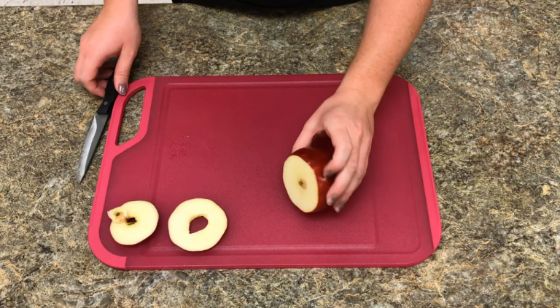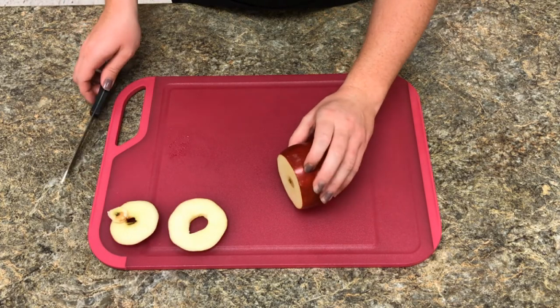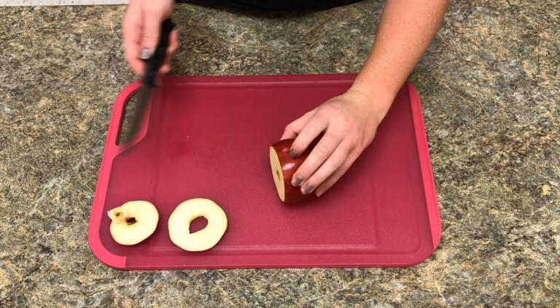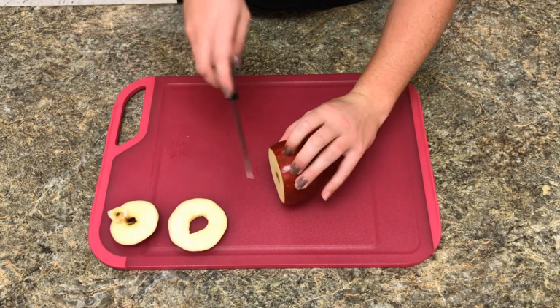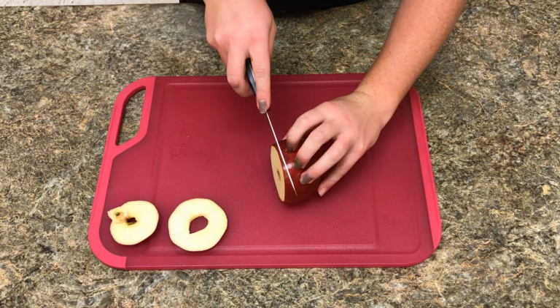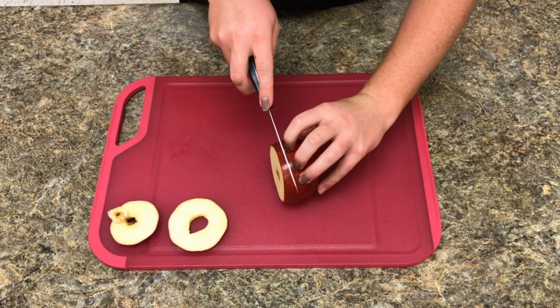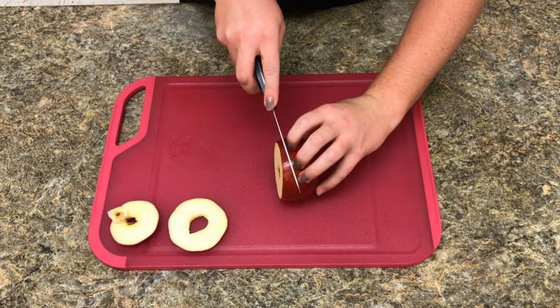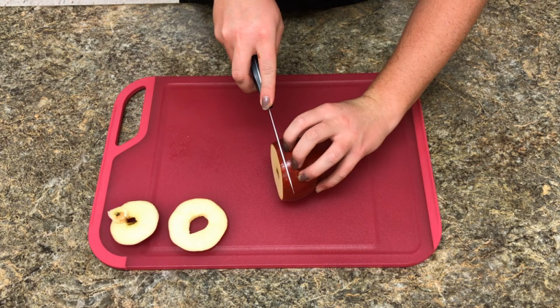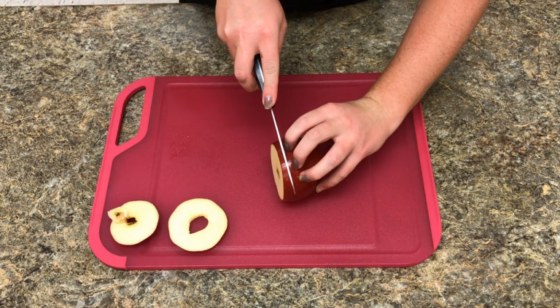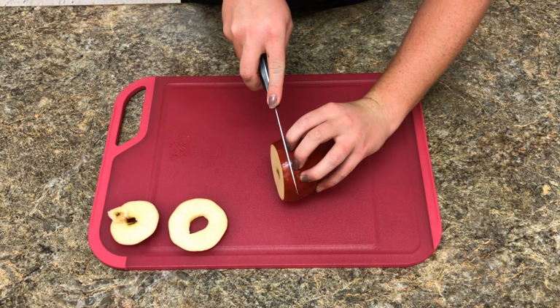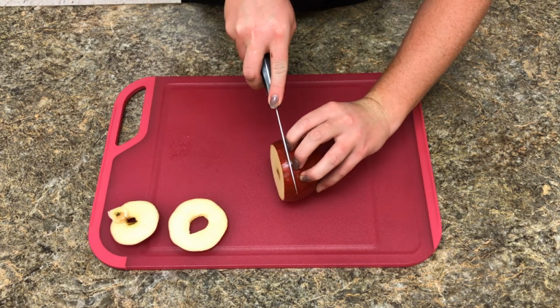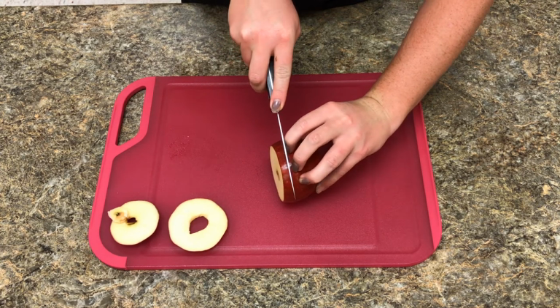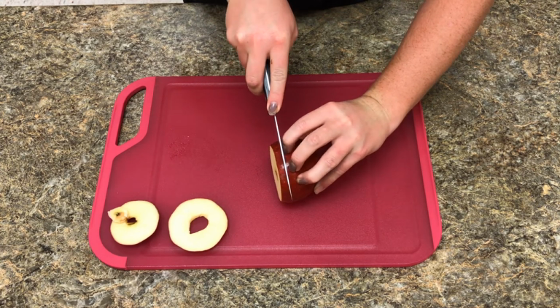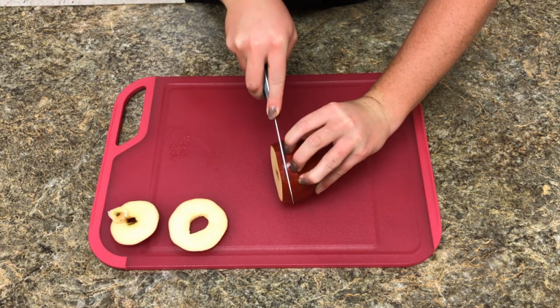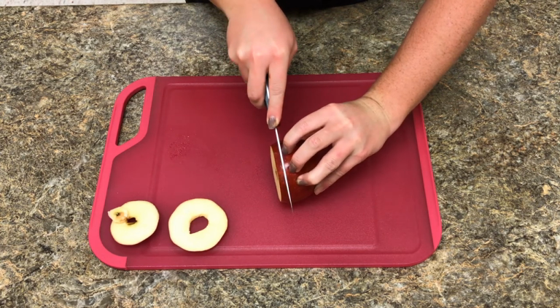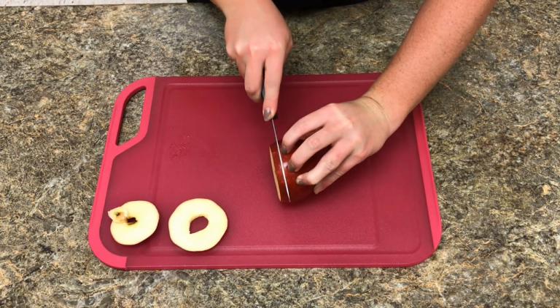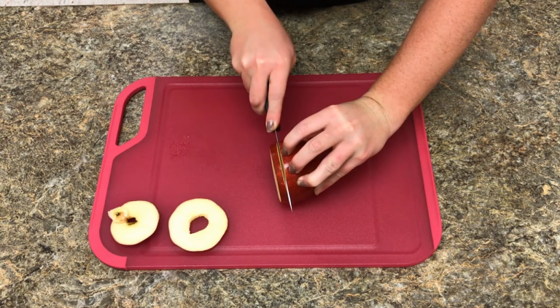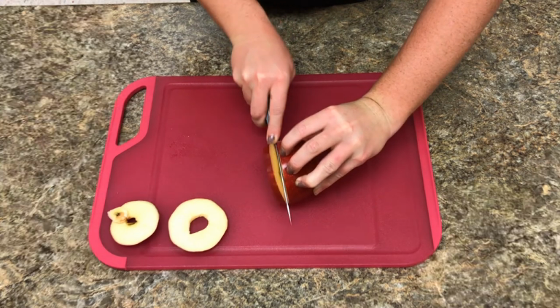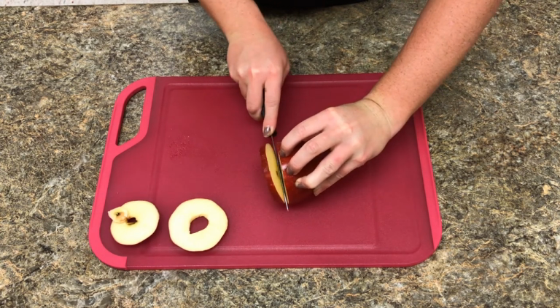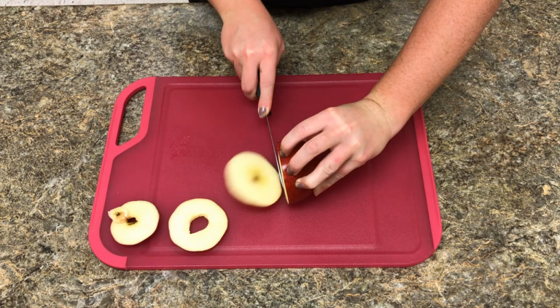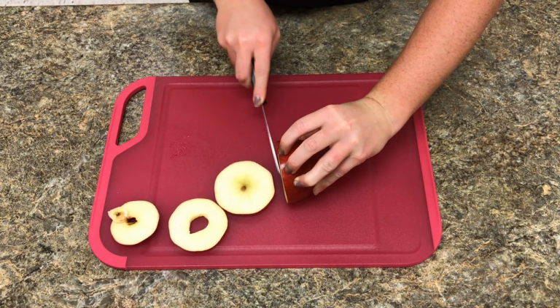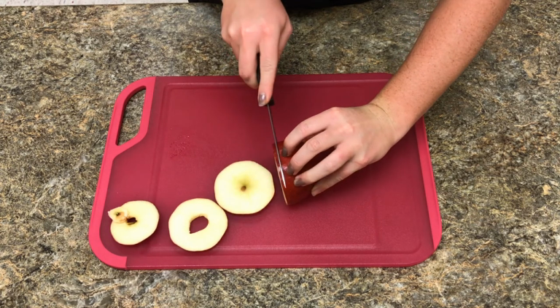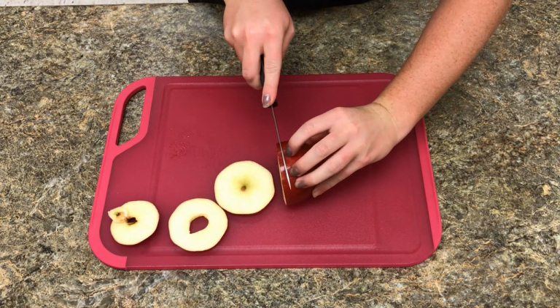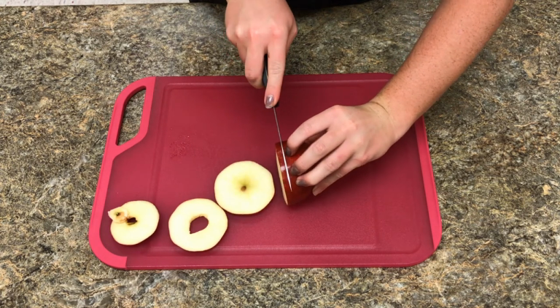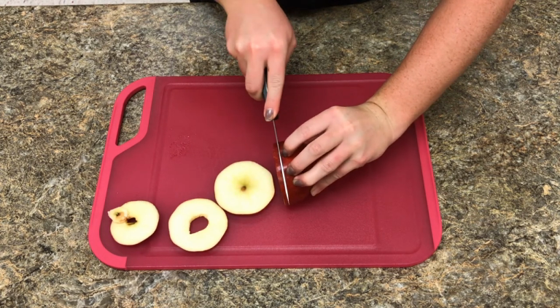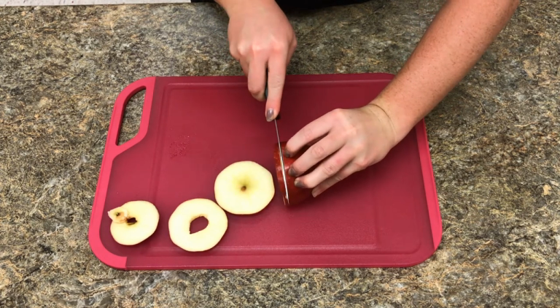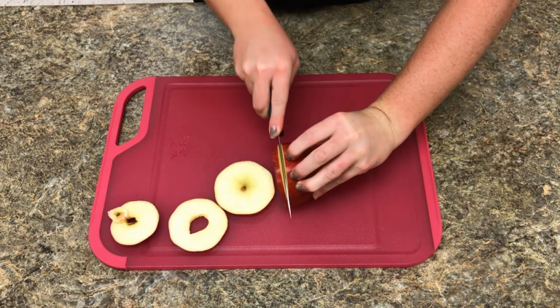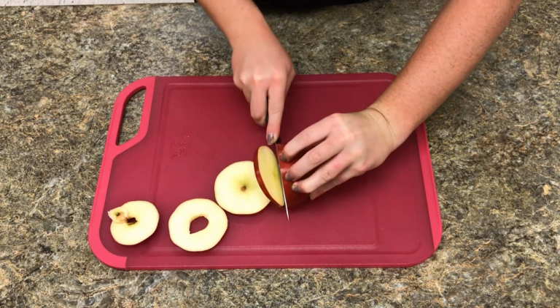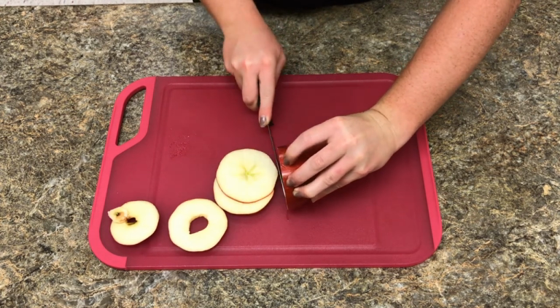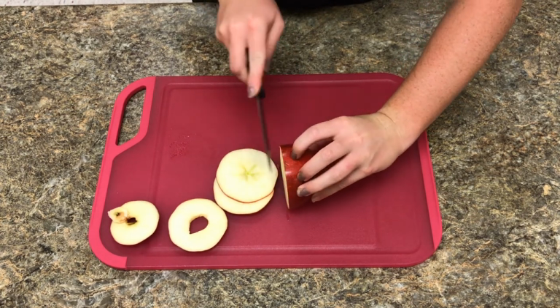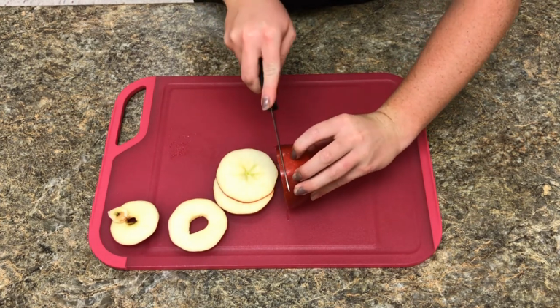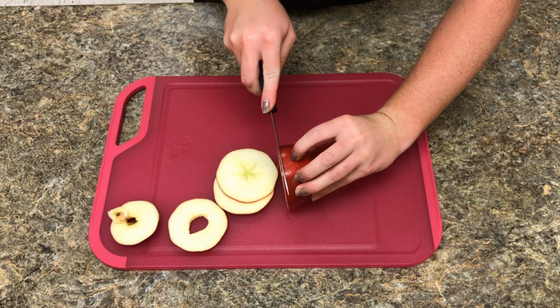Here is a close-up on how to cut the apple. Bending your fingers back about a half an inch and slicing straight down. Continue this all the way through the whole apple.